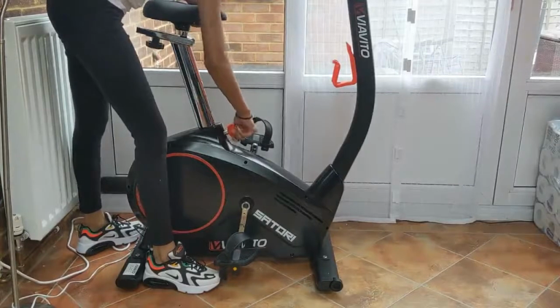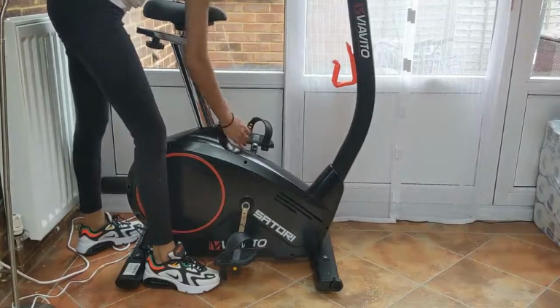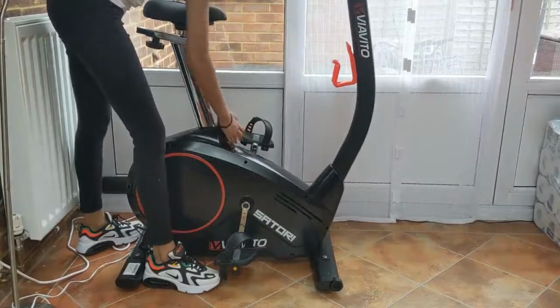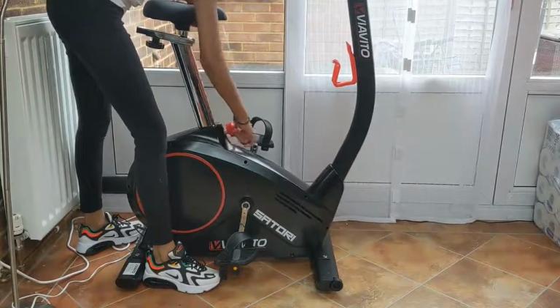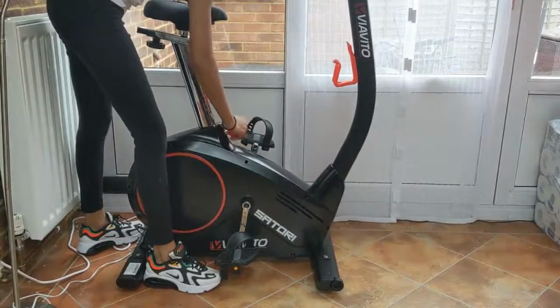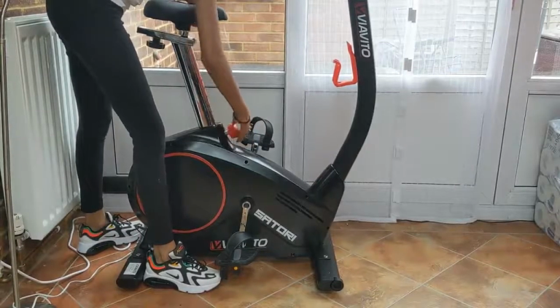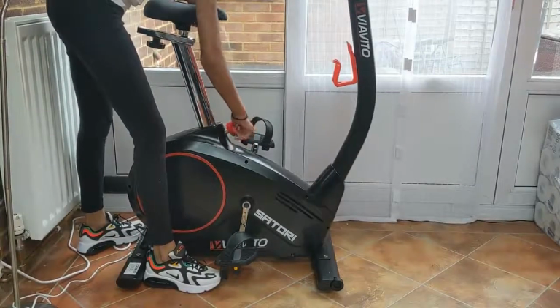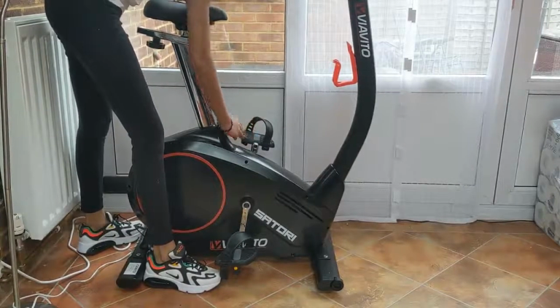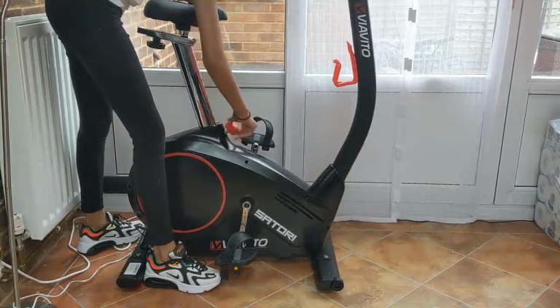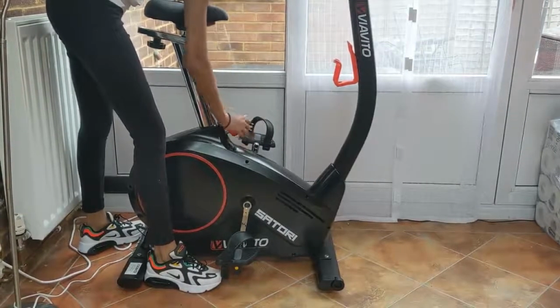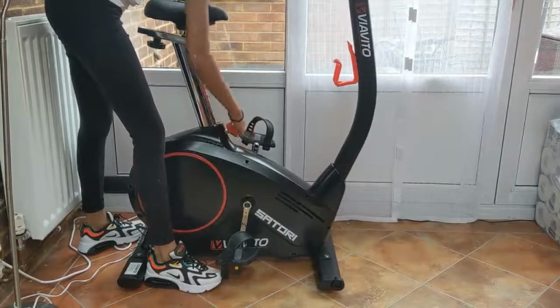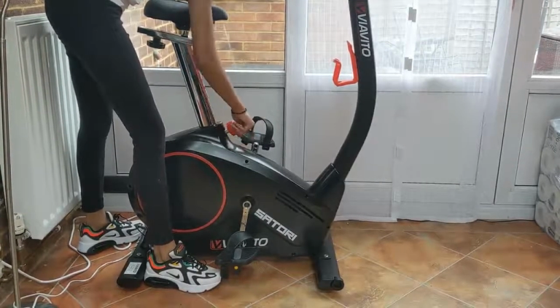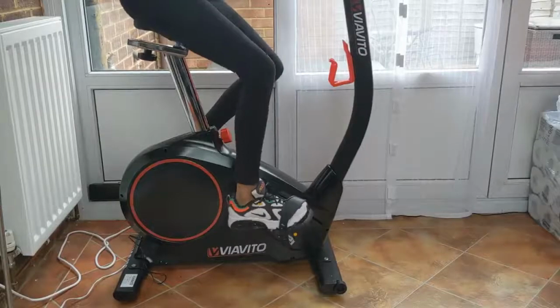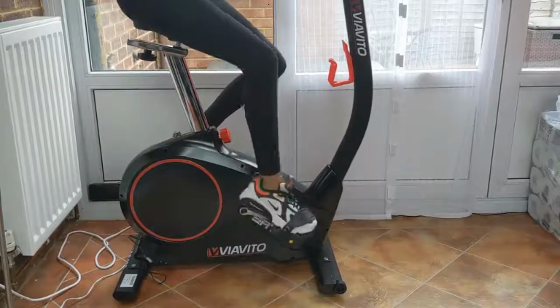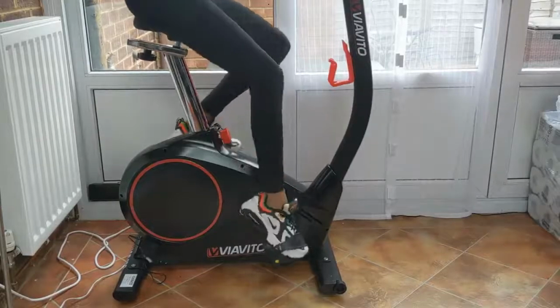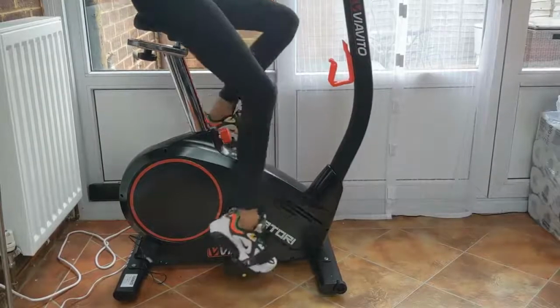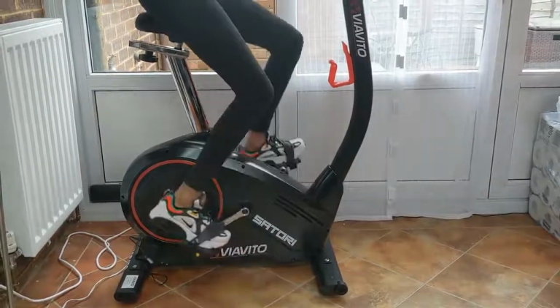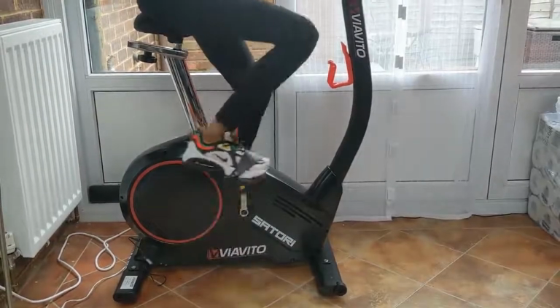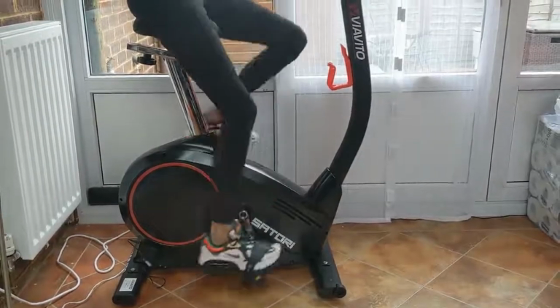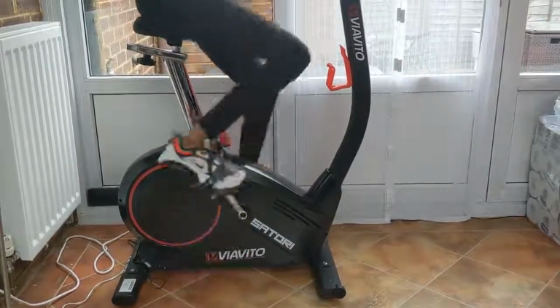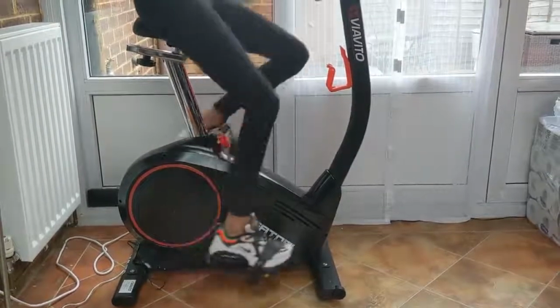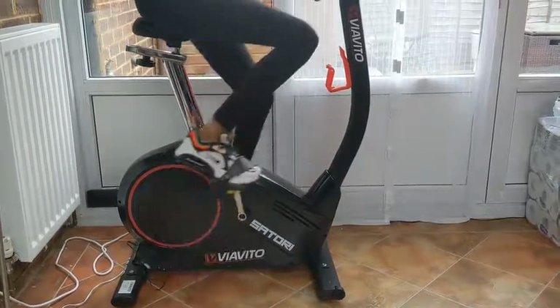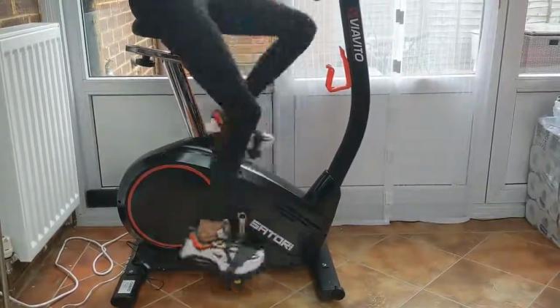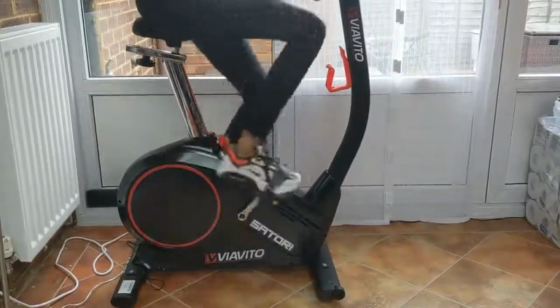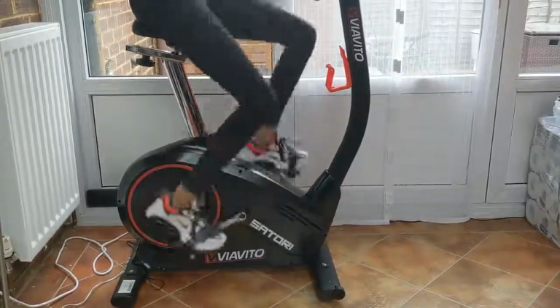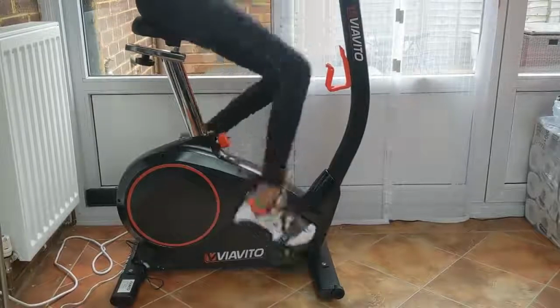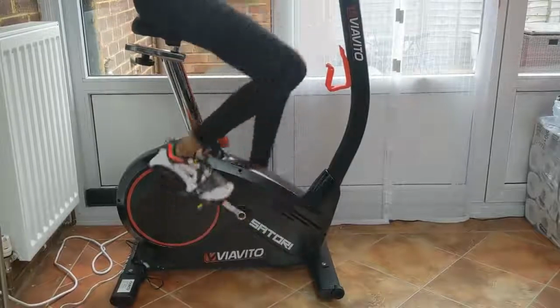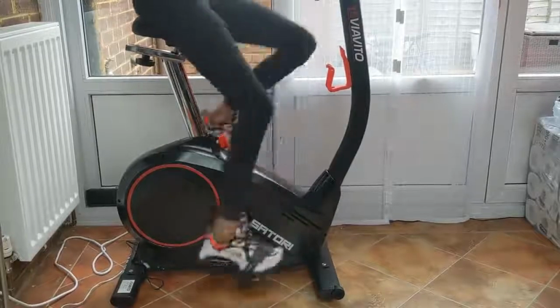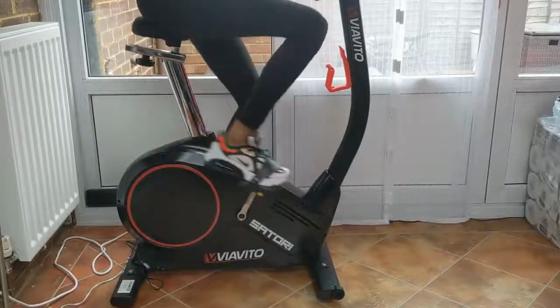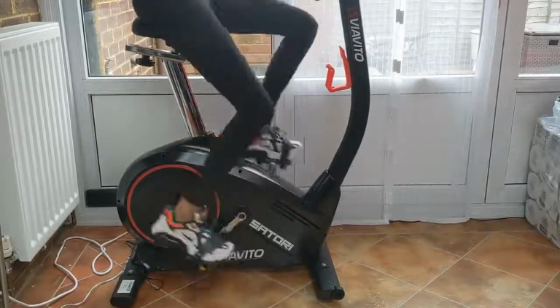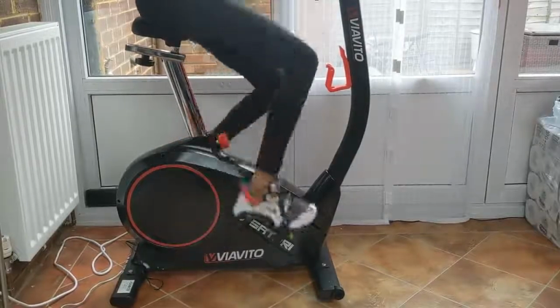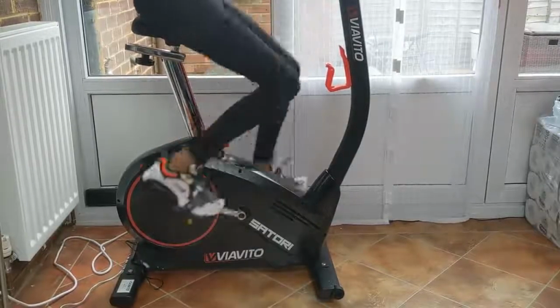The bike itself comes as self-assembly, and it took me under 20 minutes to get the bike up and running. I also bought the chest heart monitor strap for the high intensity exercises — I just wanted something a bit more accurate than the pulse grips on the handlebars.